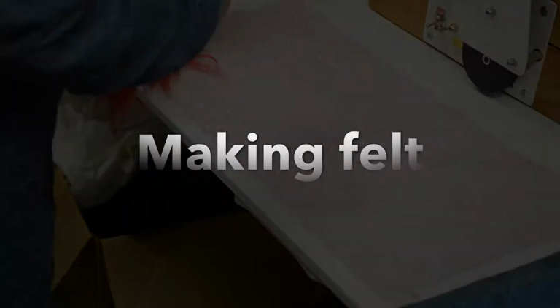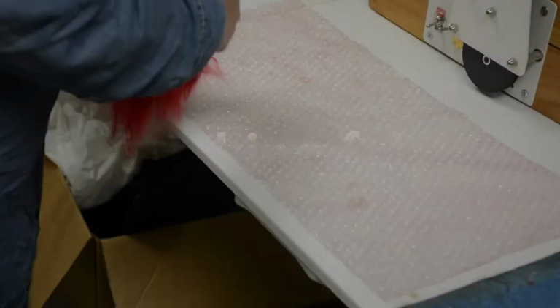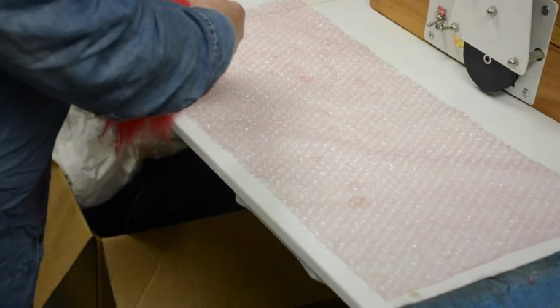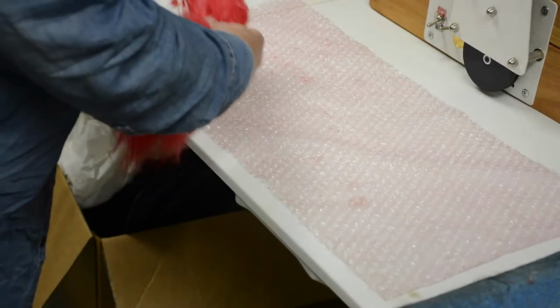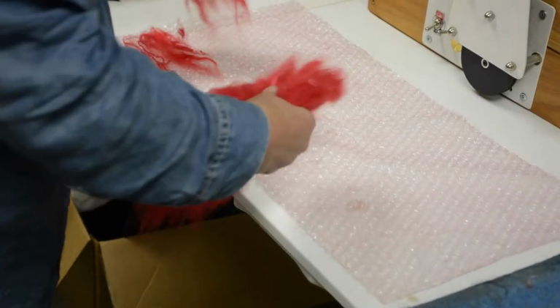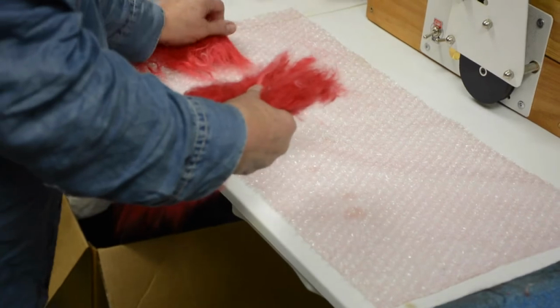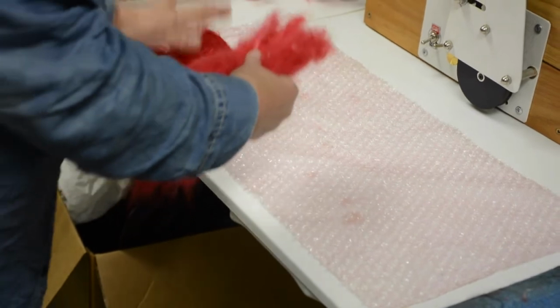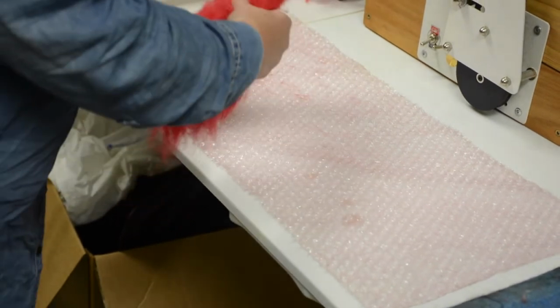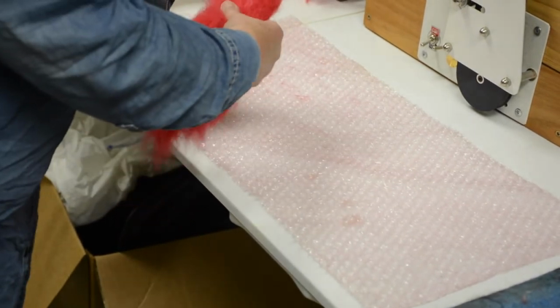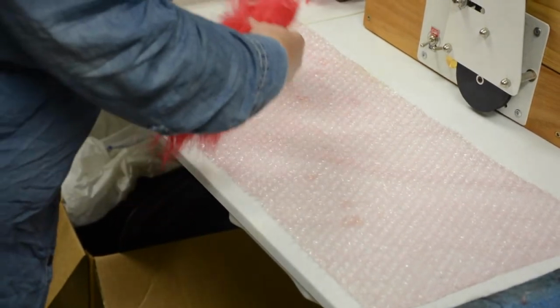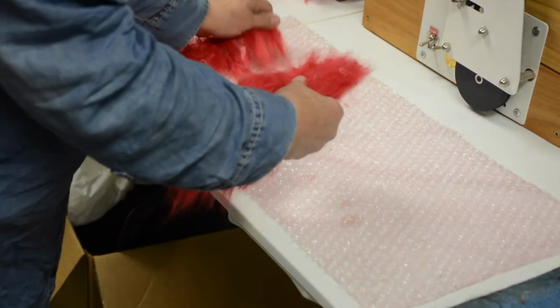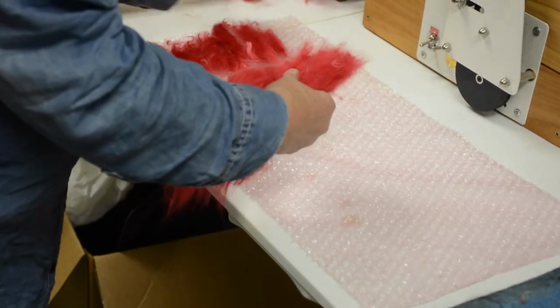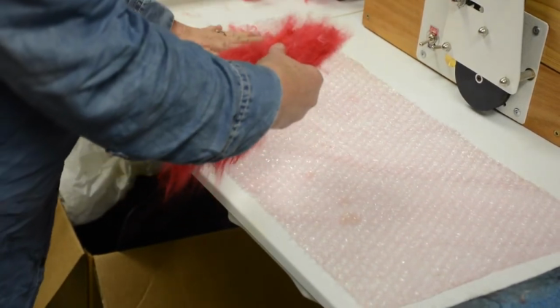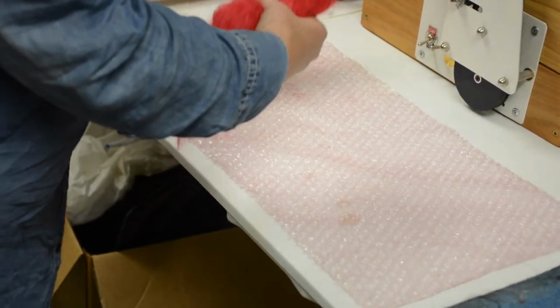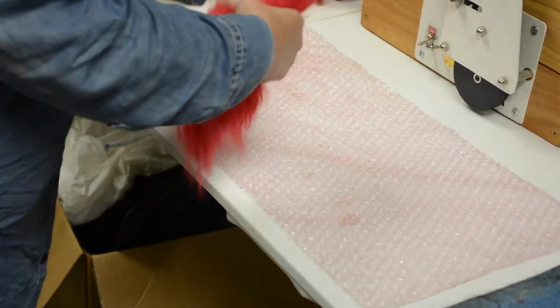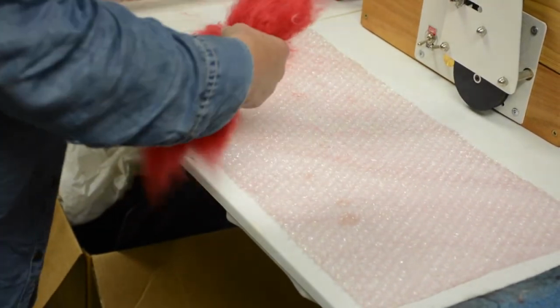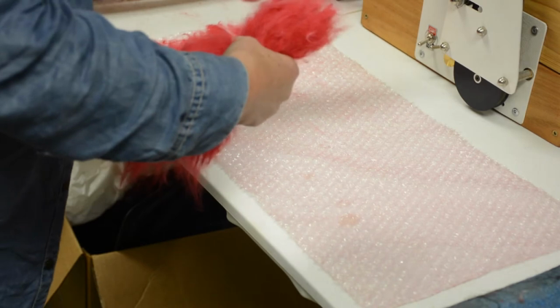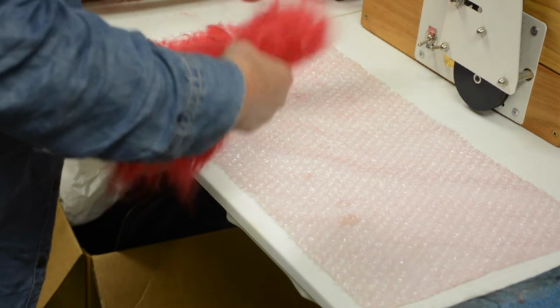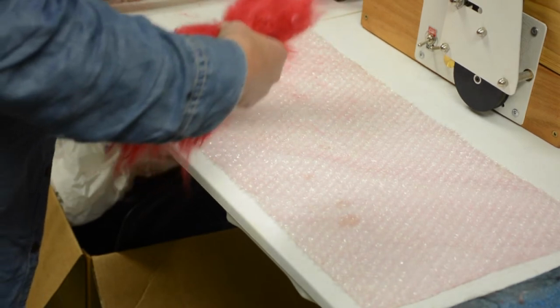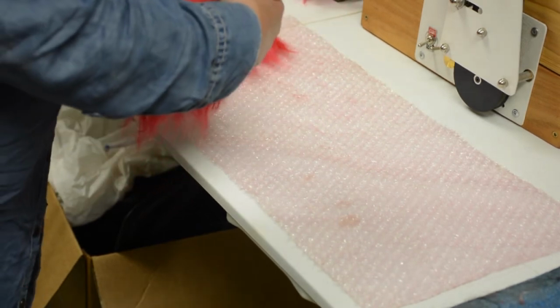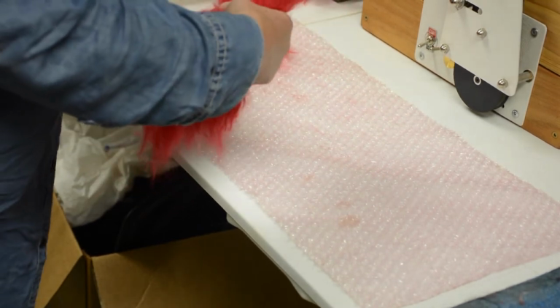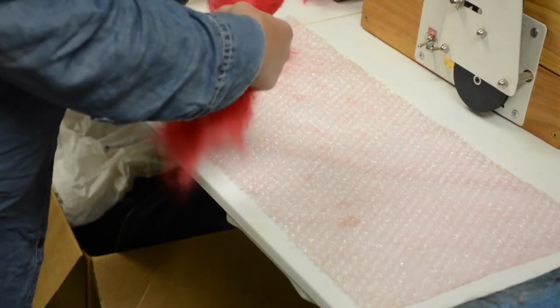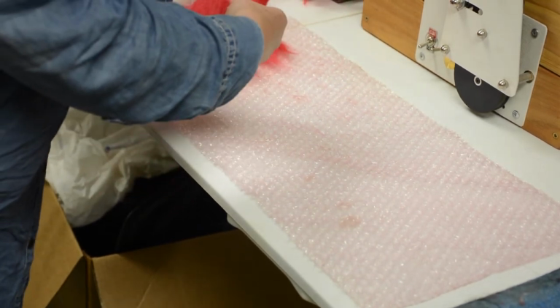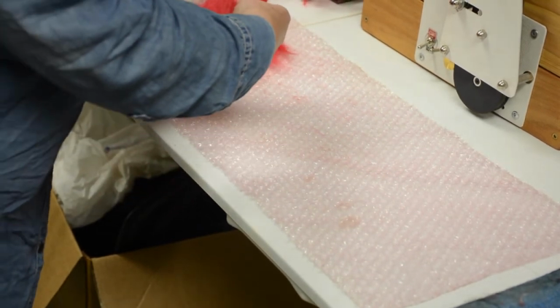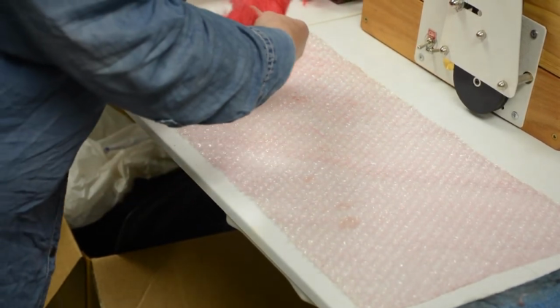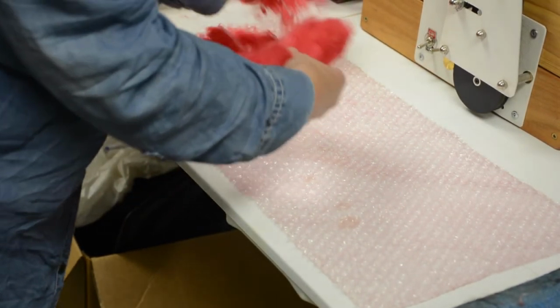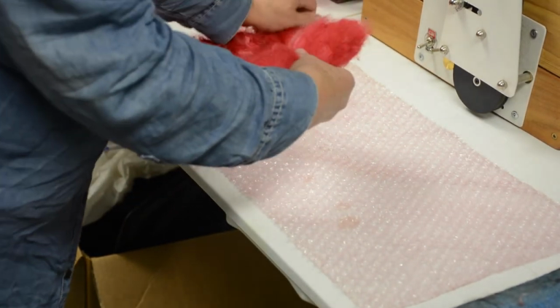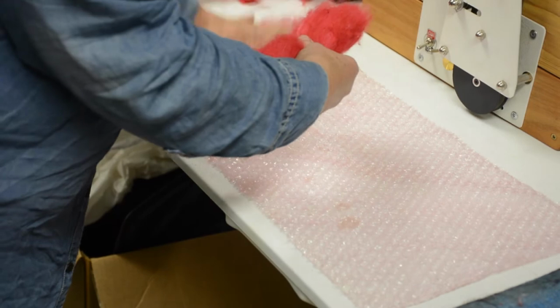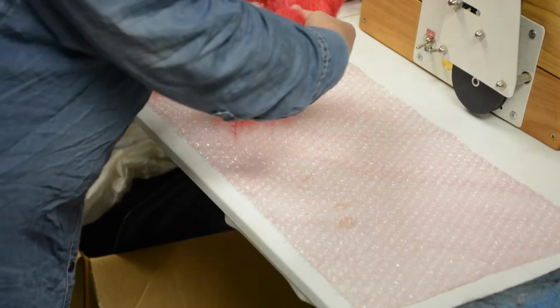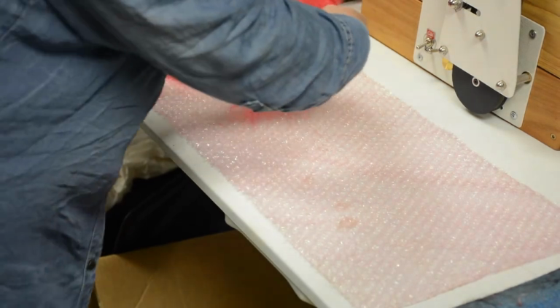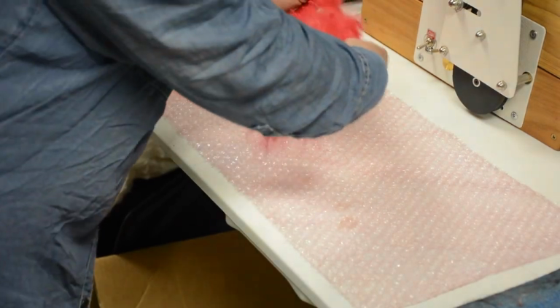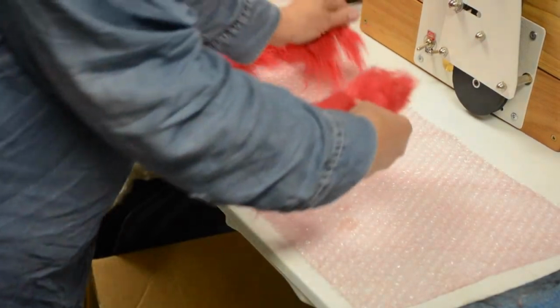After I've done the drum carder, I would take it out and layer it in small sections. Depending on how thick you want it is how much you would pull off, and then you would kind of overlap...